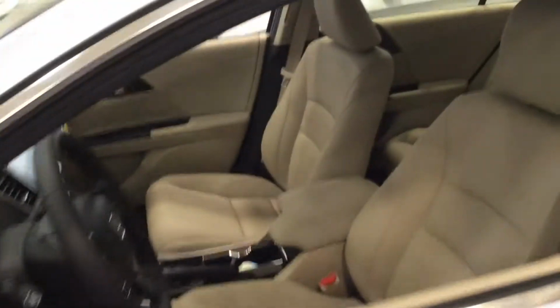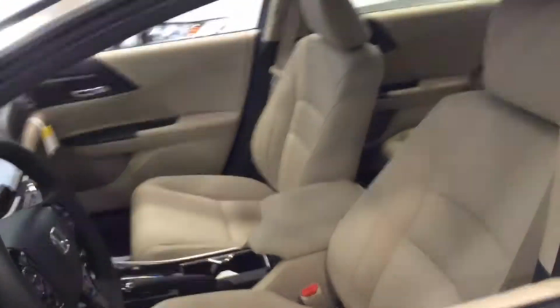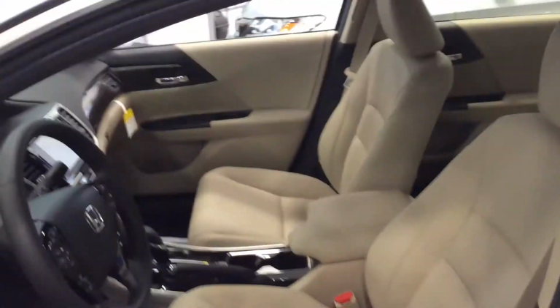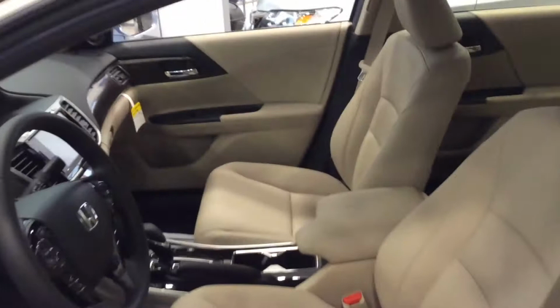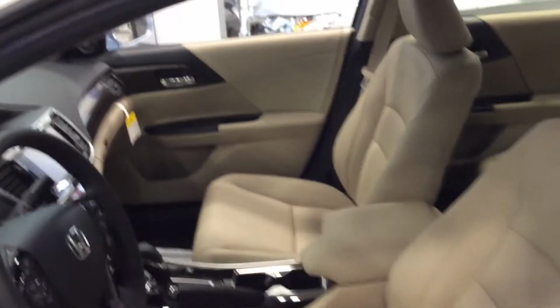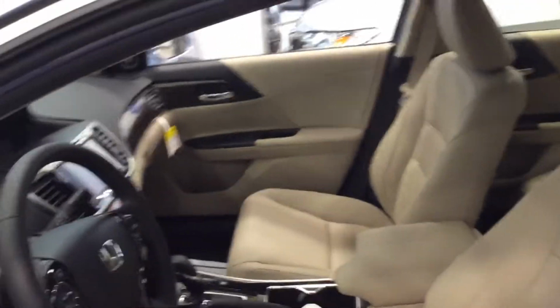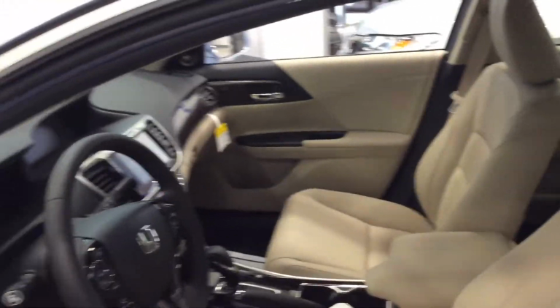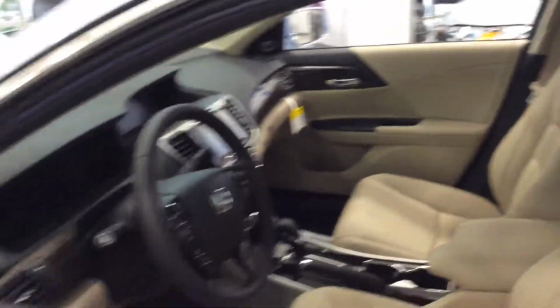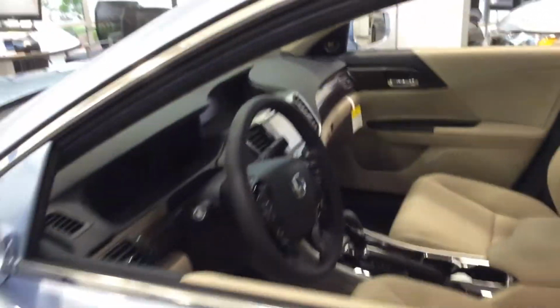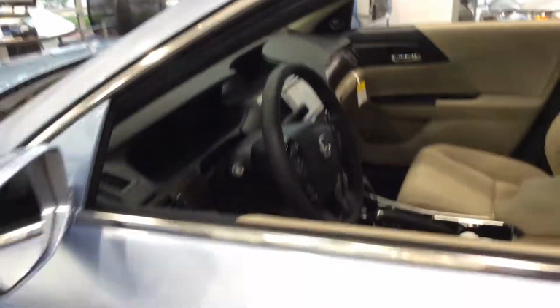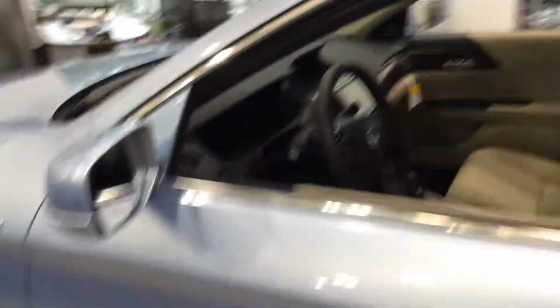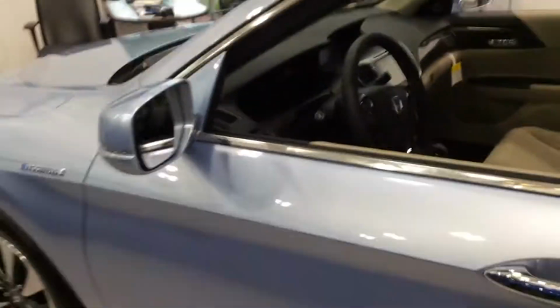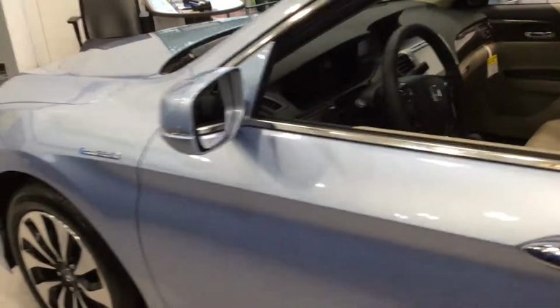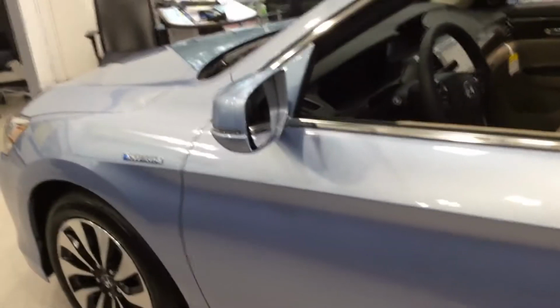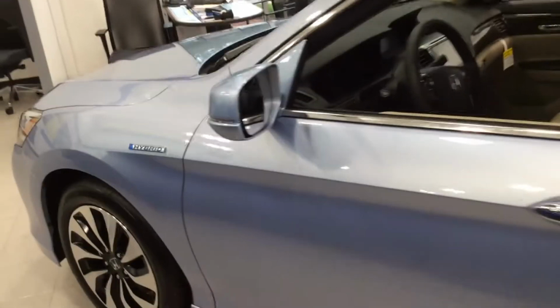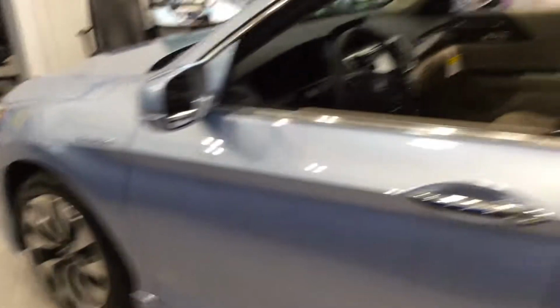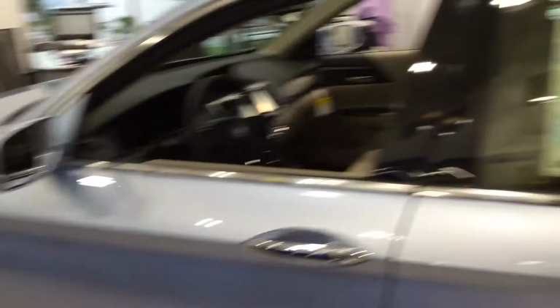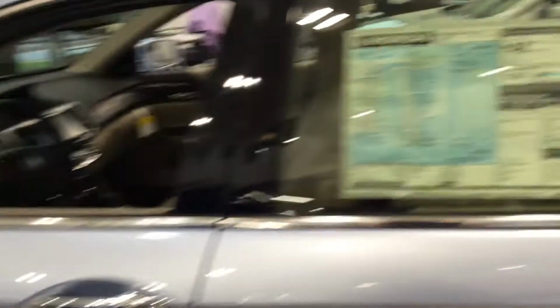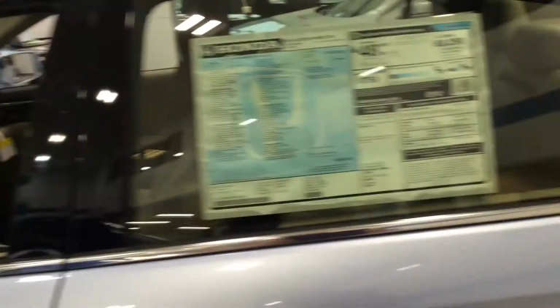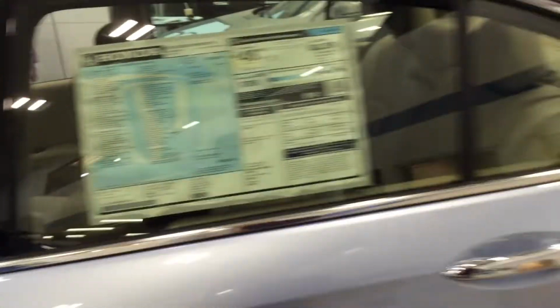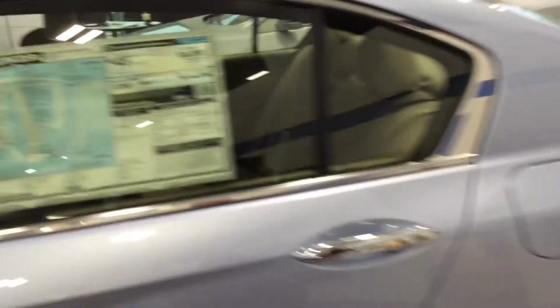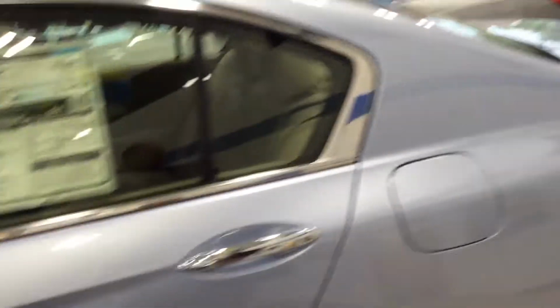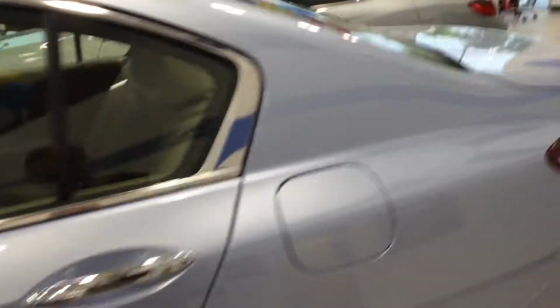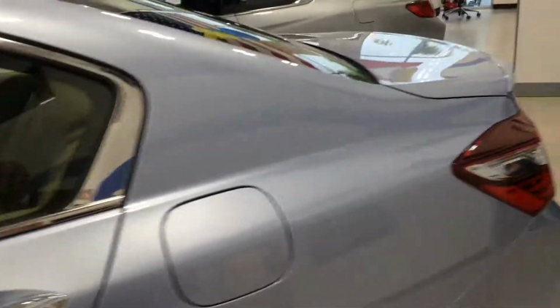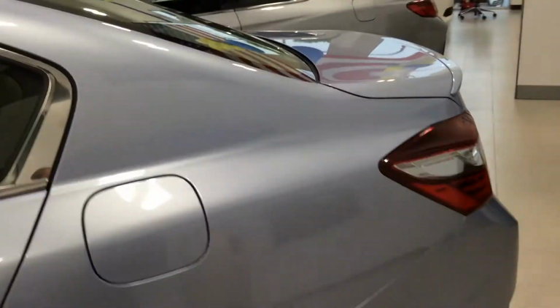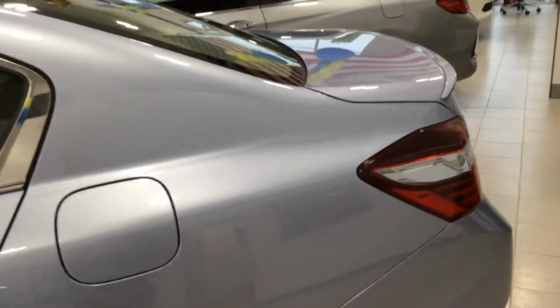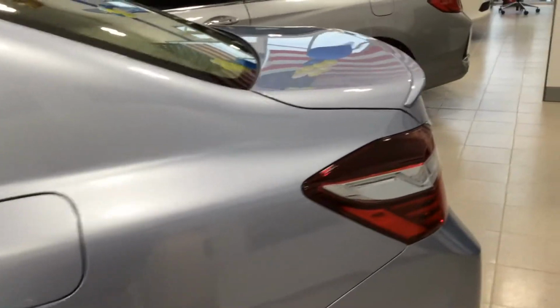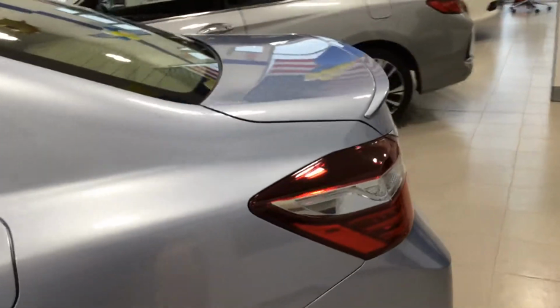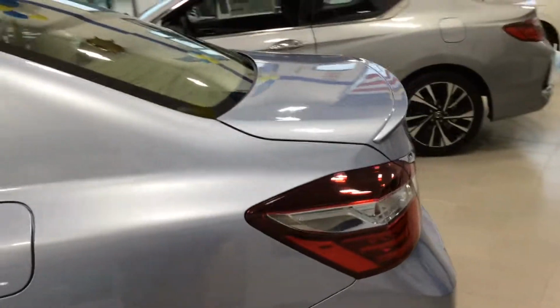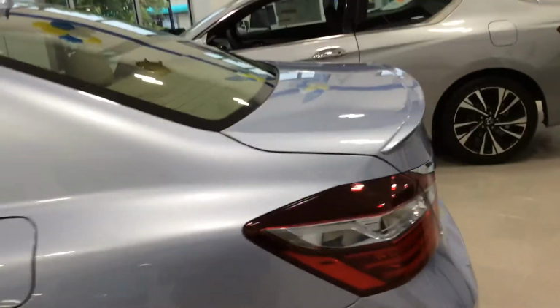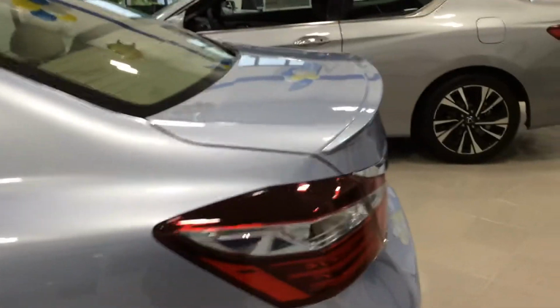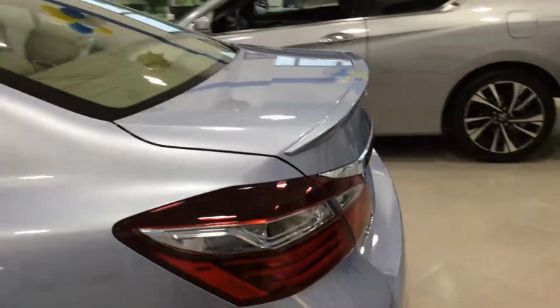Nice roomy interior. Automatic transmission. Very stylish car. Five passenger car. Backup camera. Bluetooth. Cruise control.